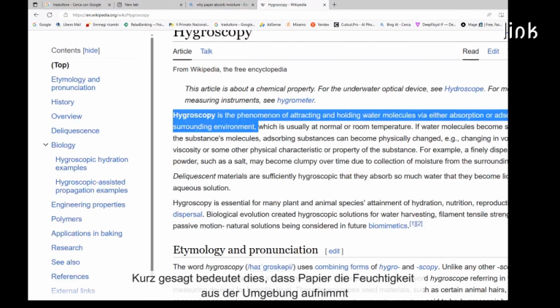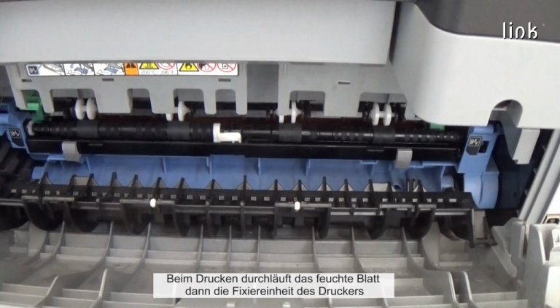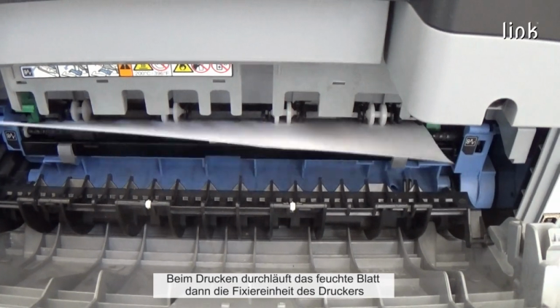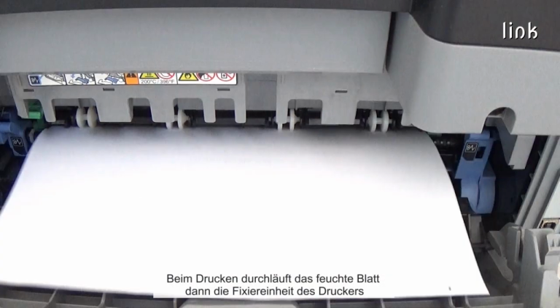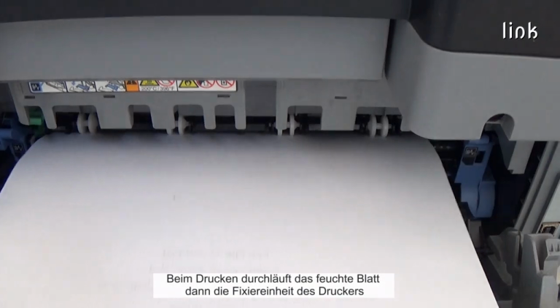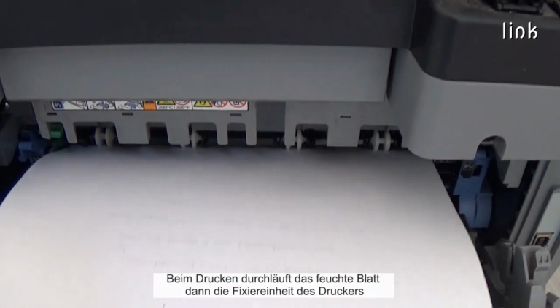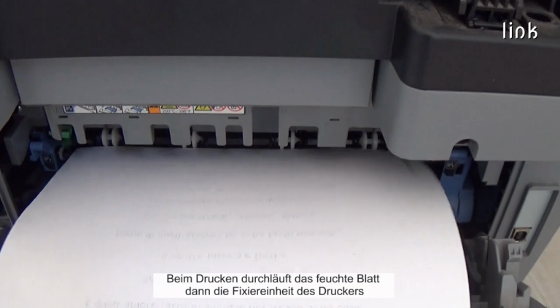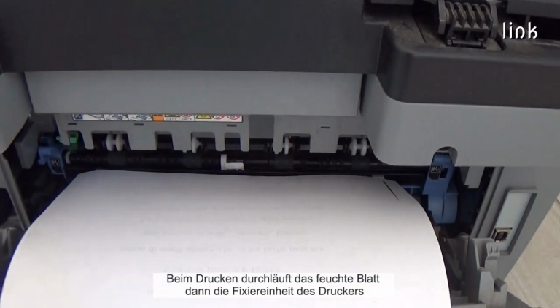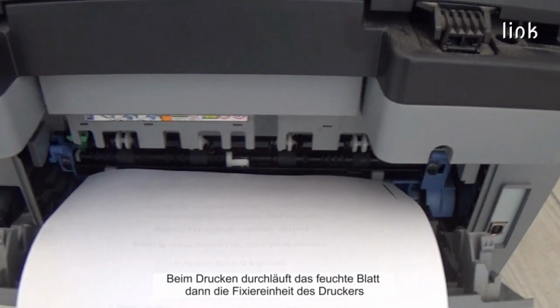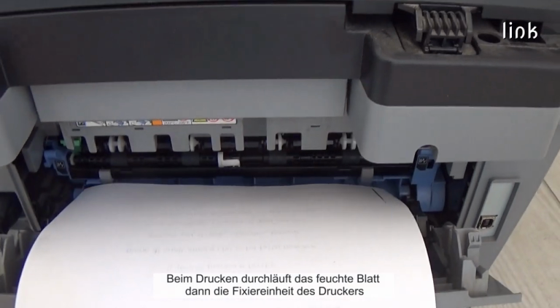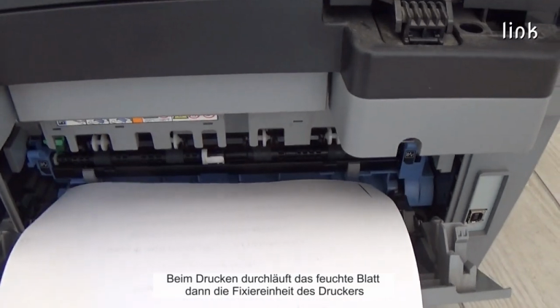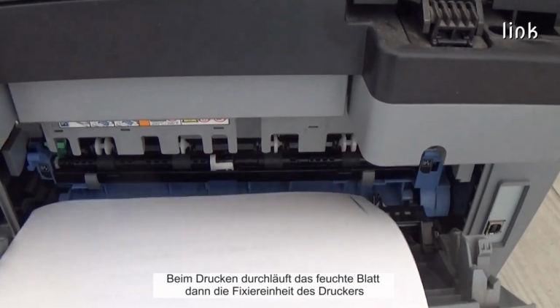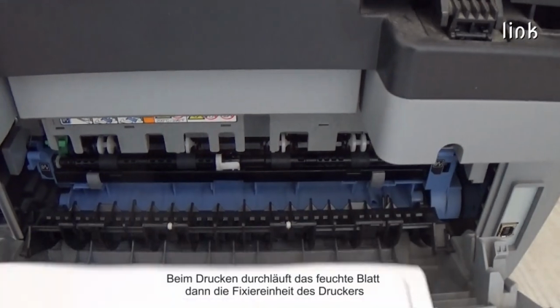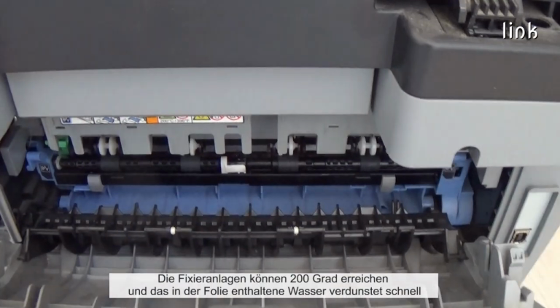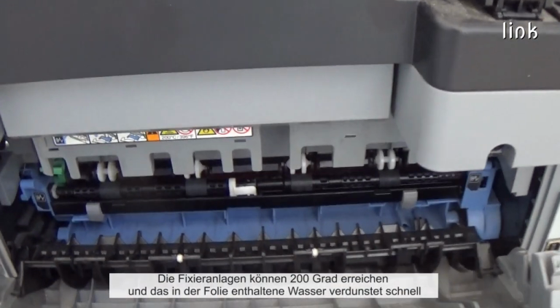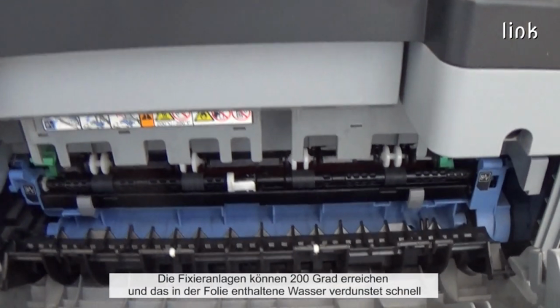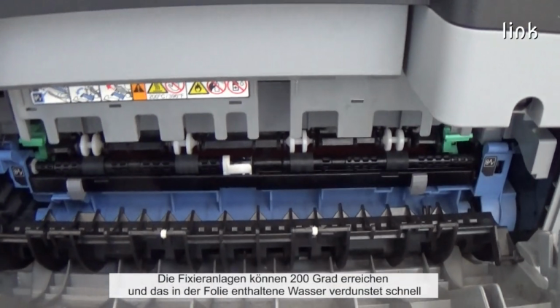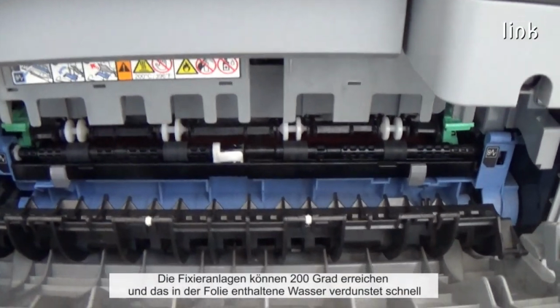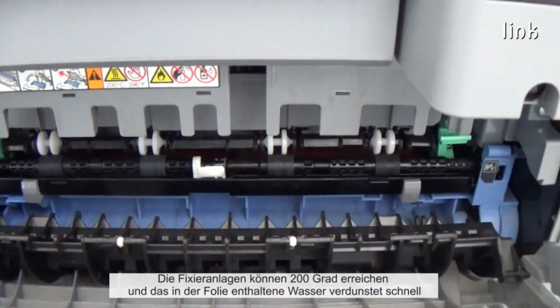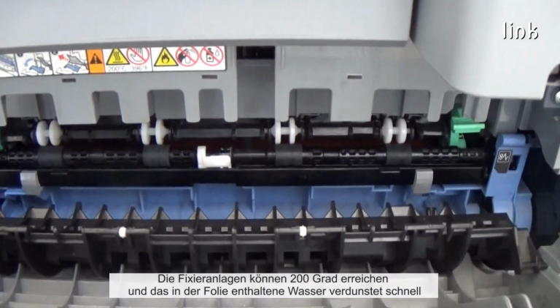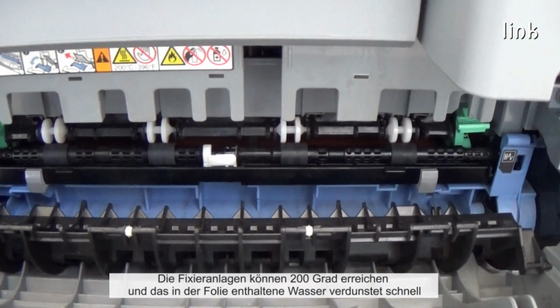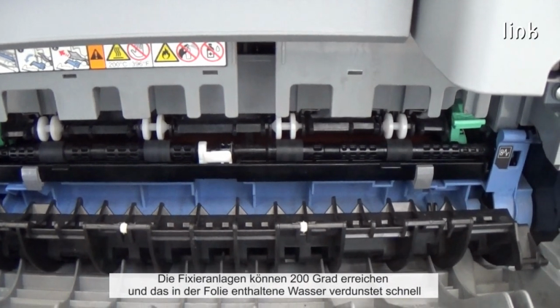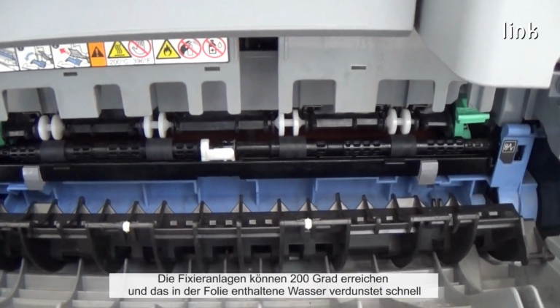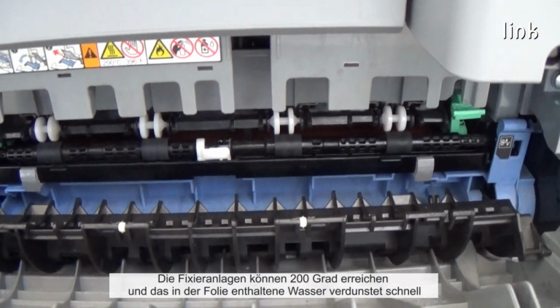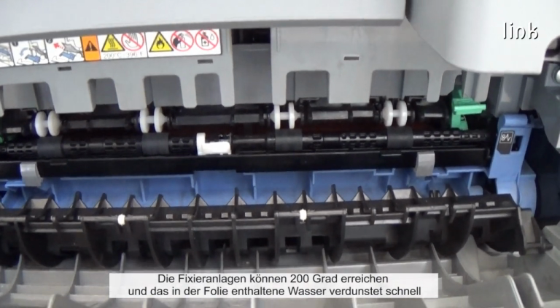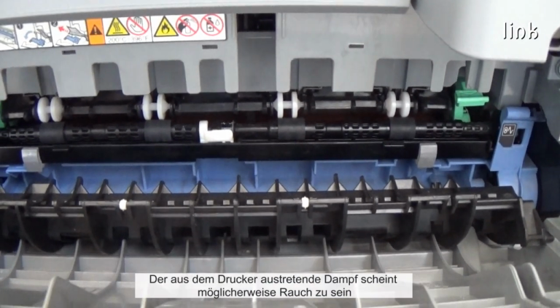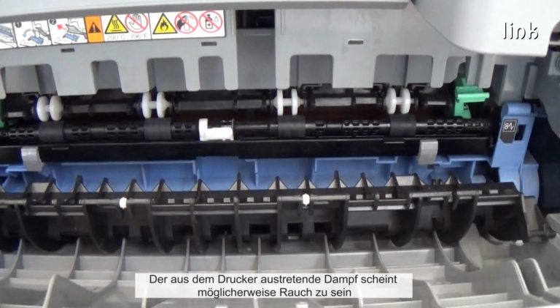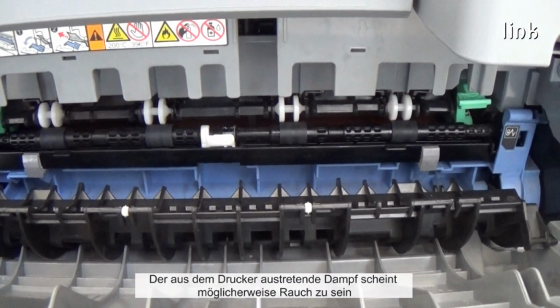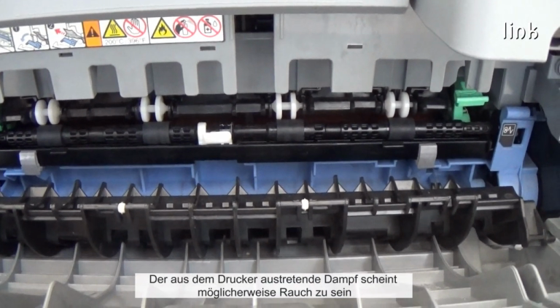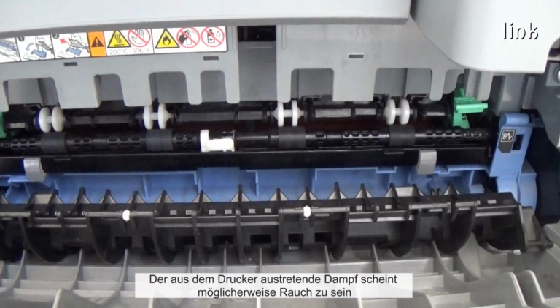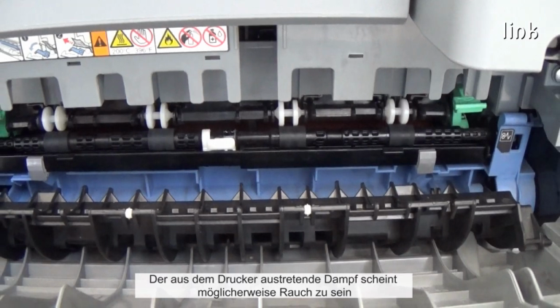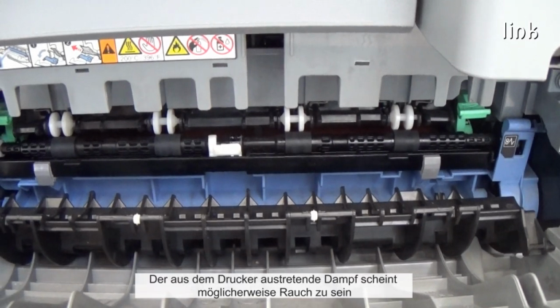Then, during printing, the humid sheet passes through the fuser unit of the printer. The fuser can reach 200 degrees, and the water contained in the sheet rapidly evaporates. The steam released from the printer might appear to be smoke.